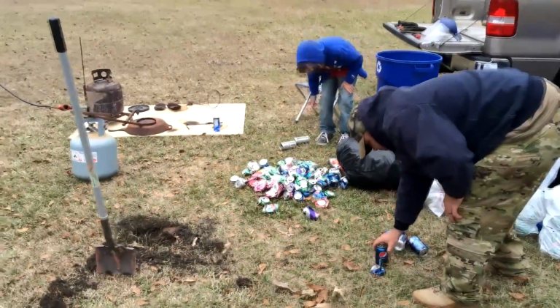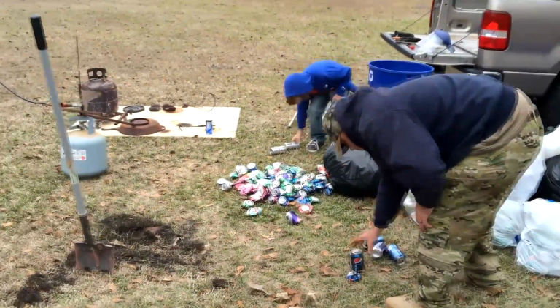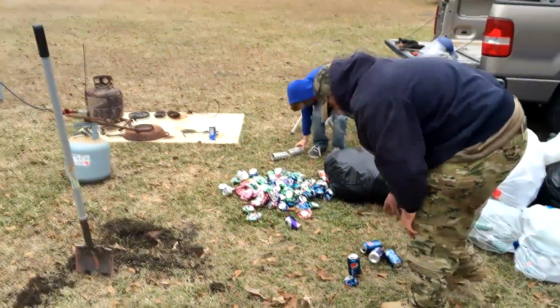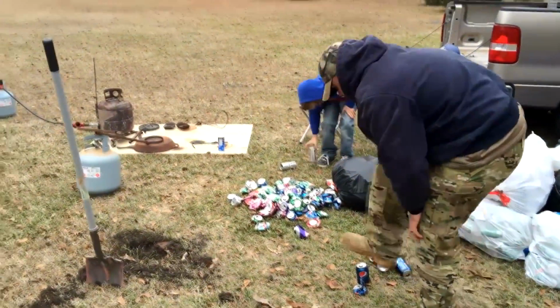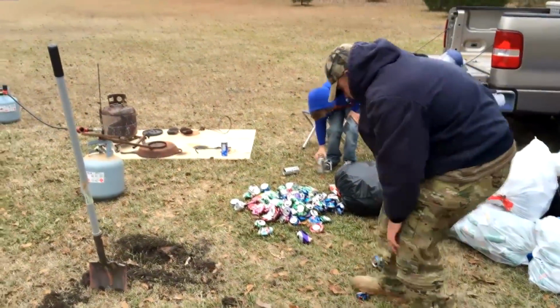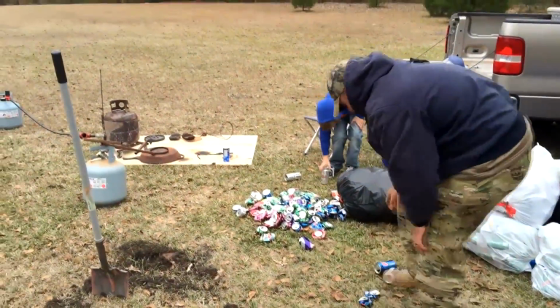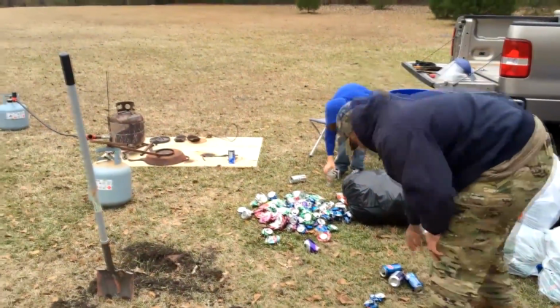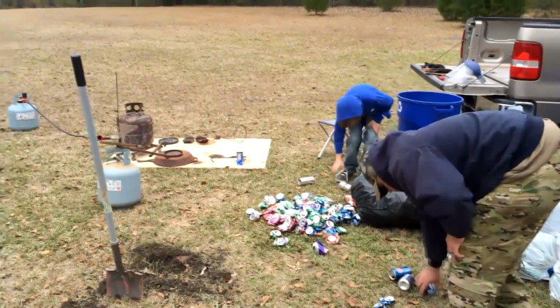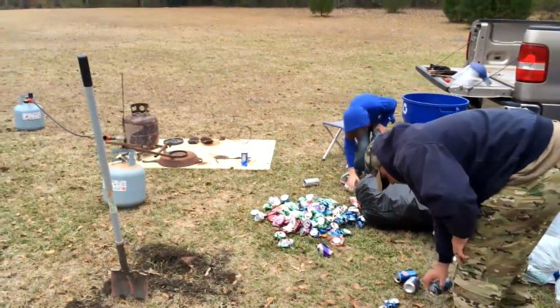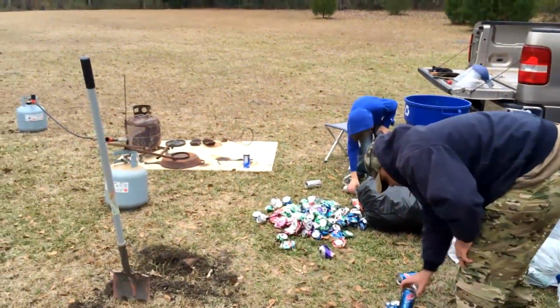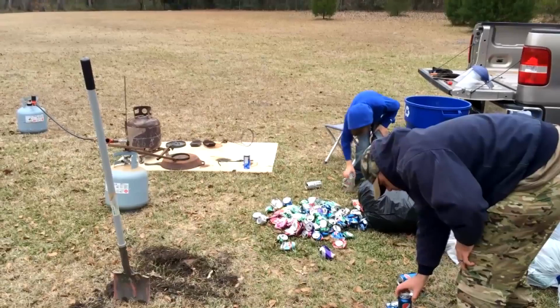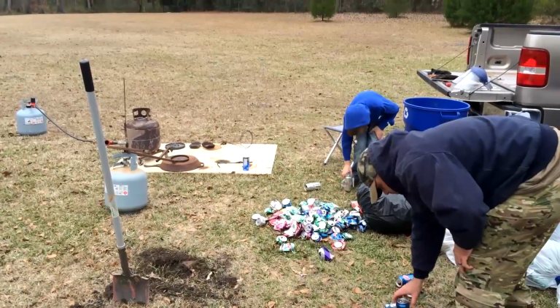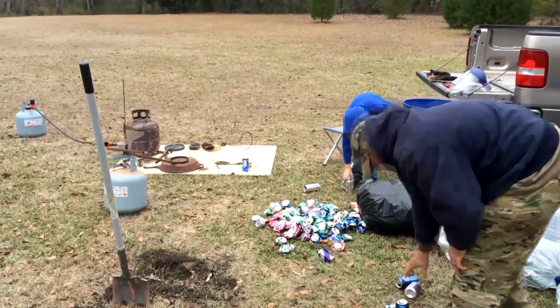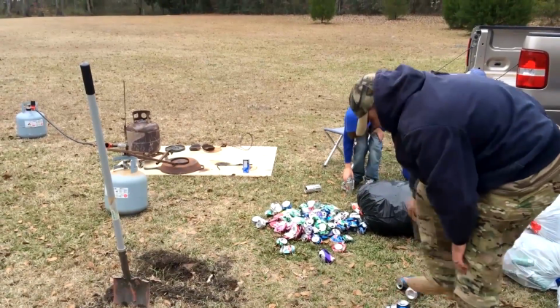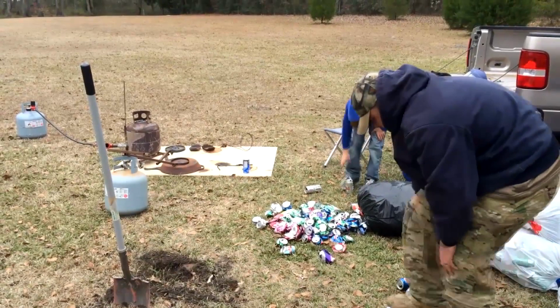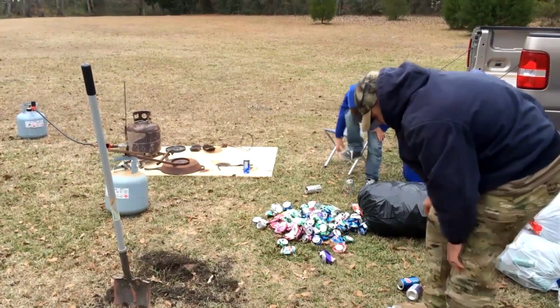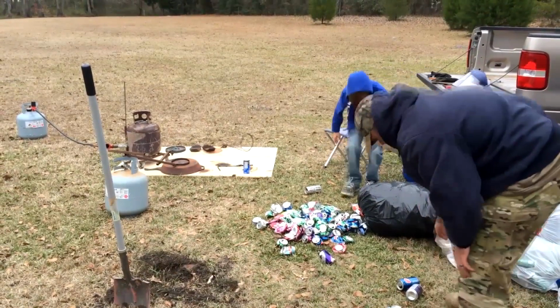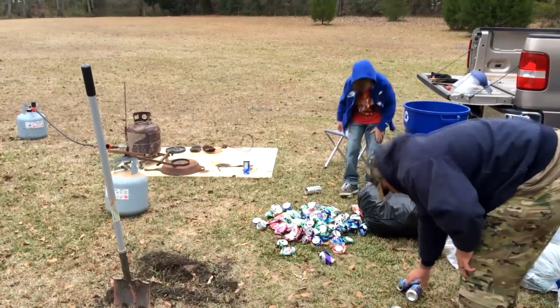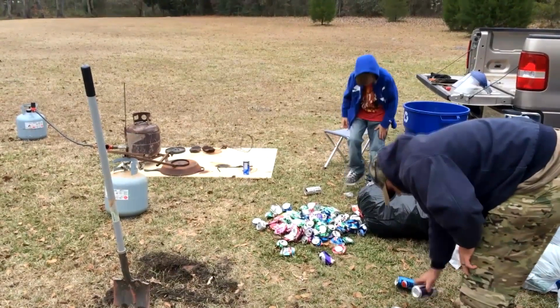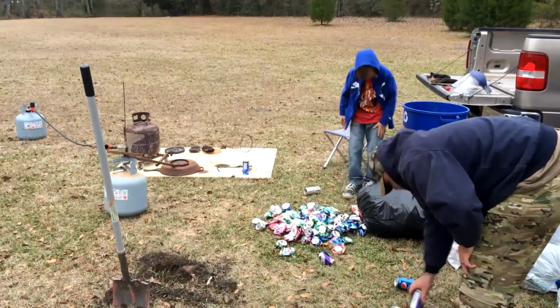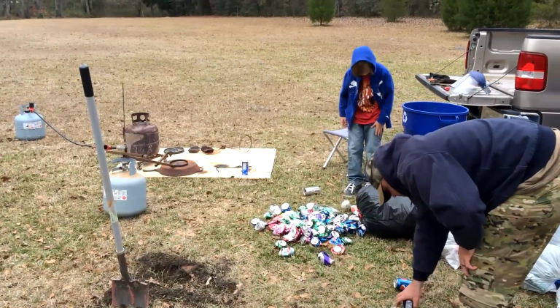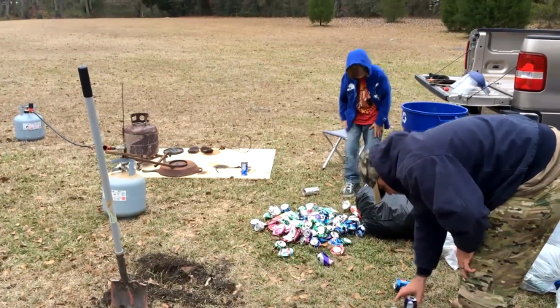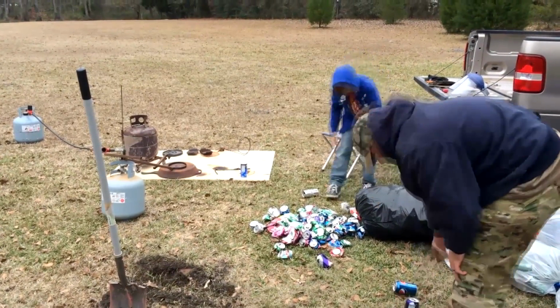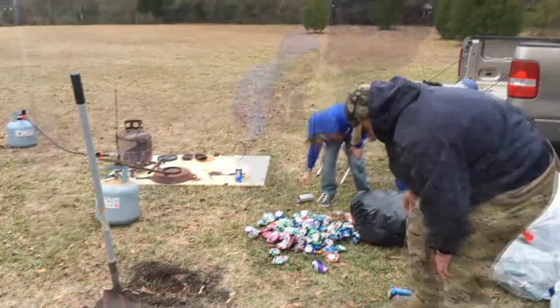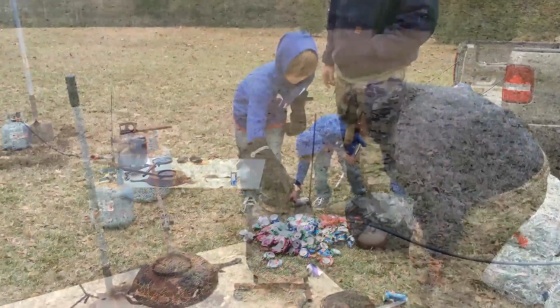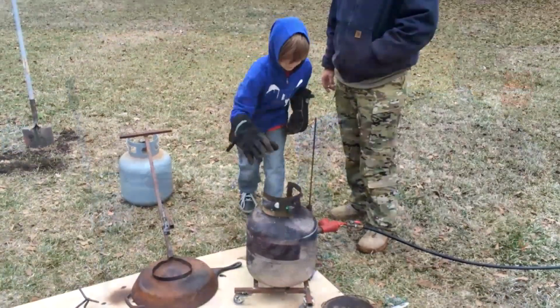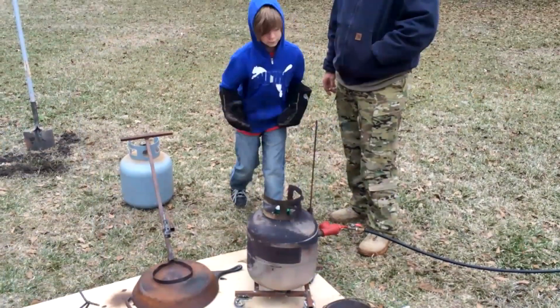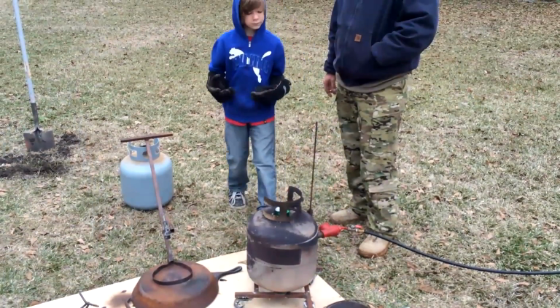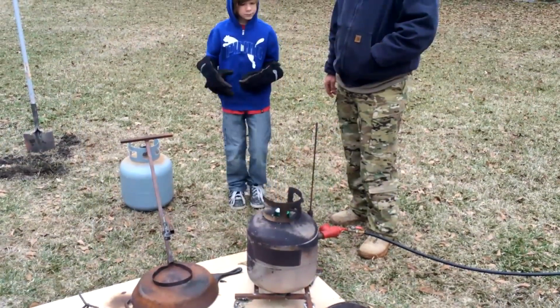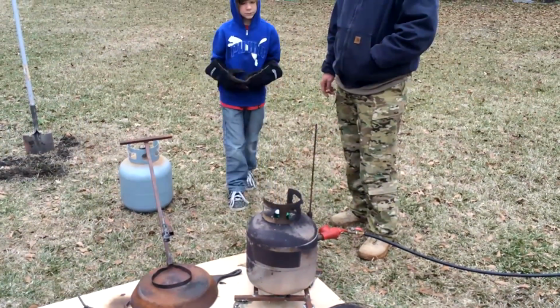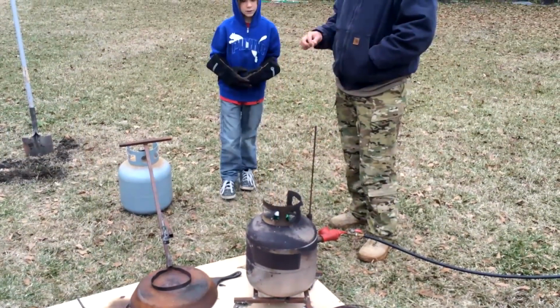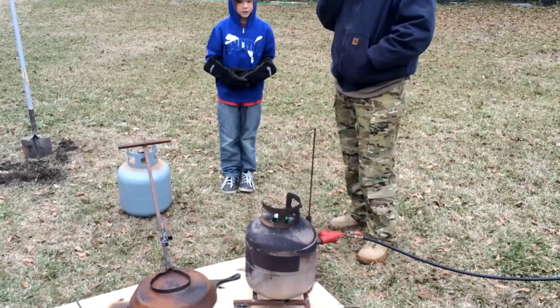Sometimes I'll melt cans and just pour them into ingots and then use the ingots for projects like this. It tends to be a little easier.